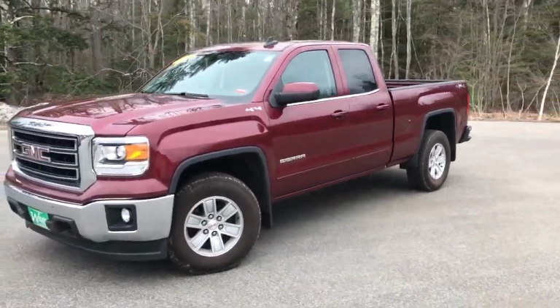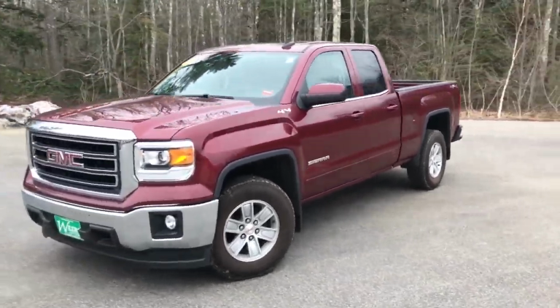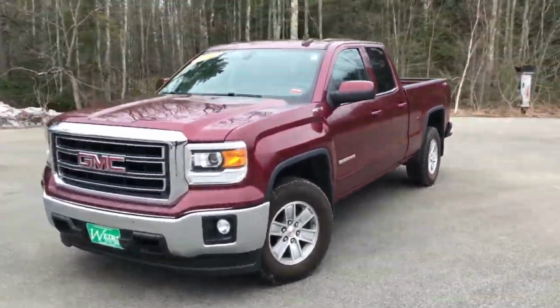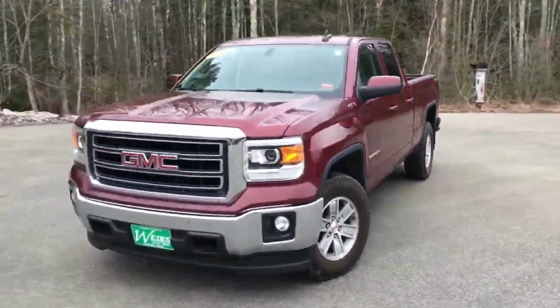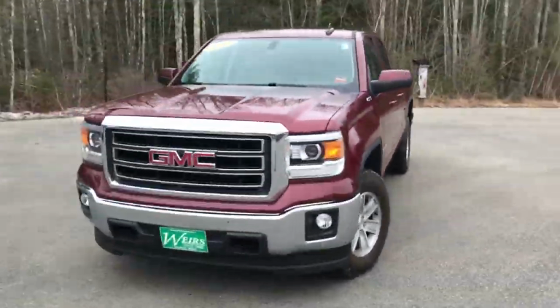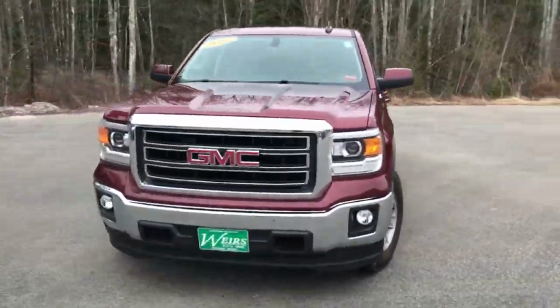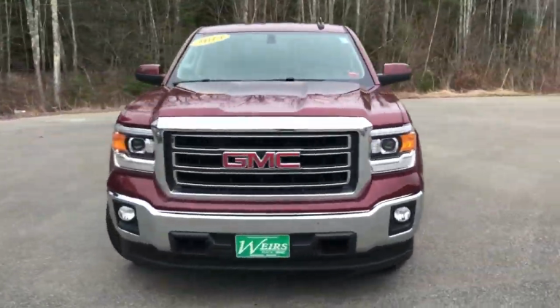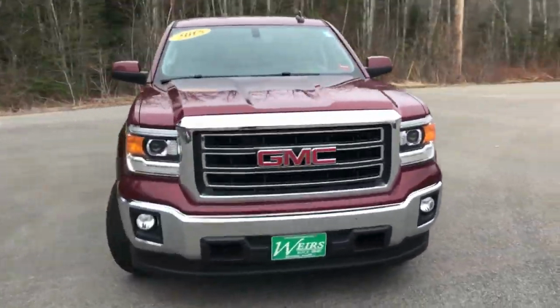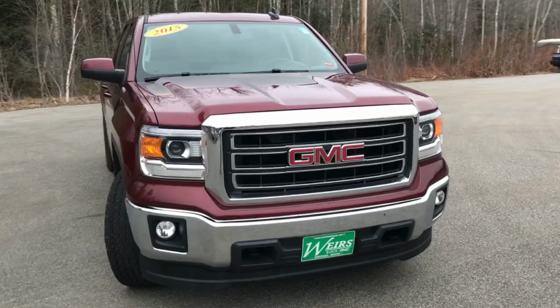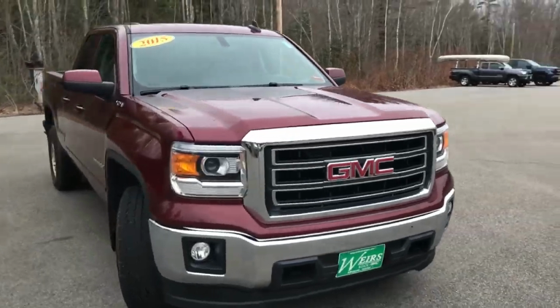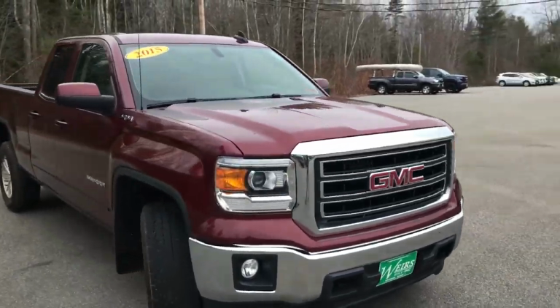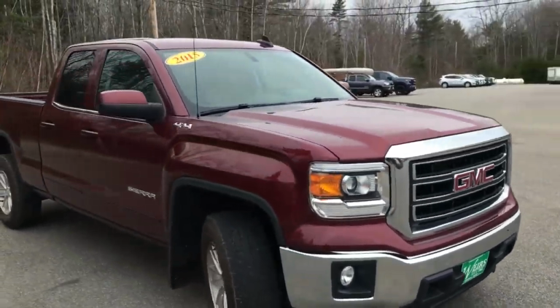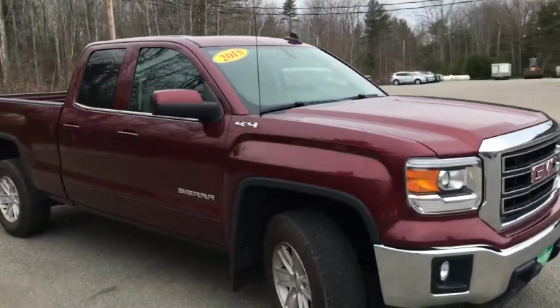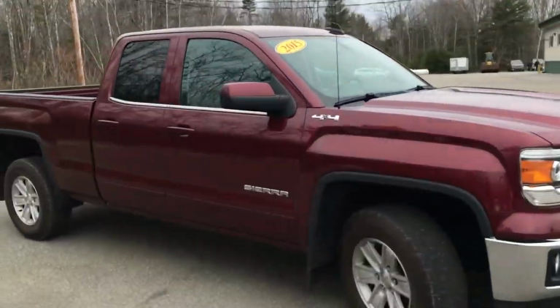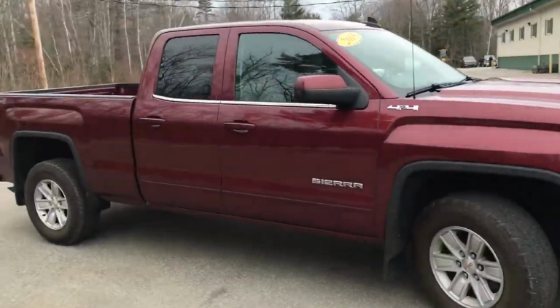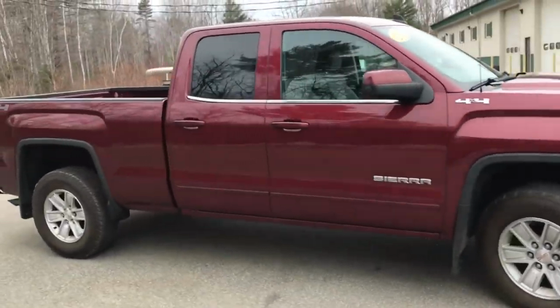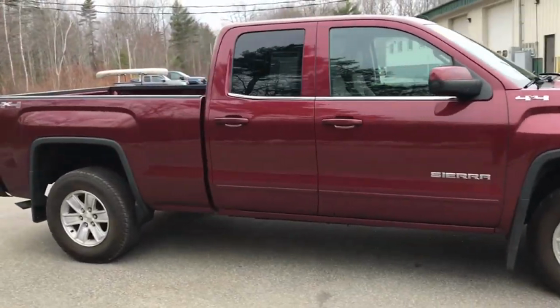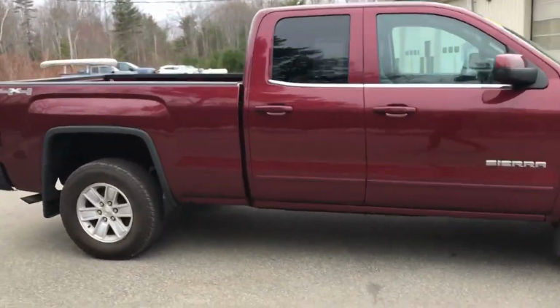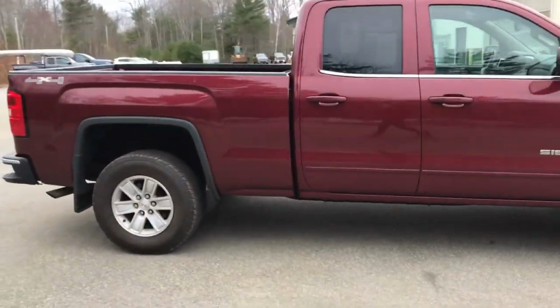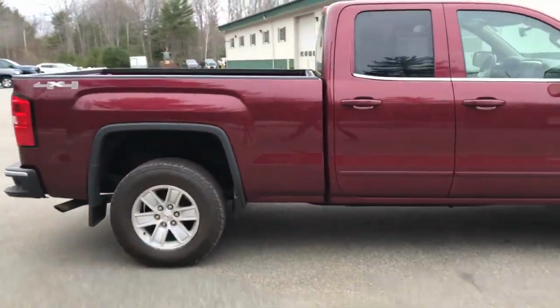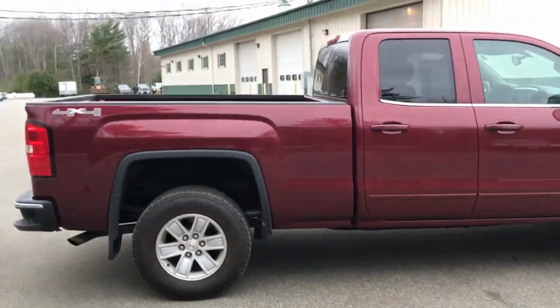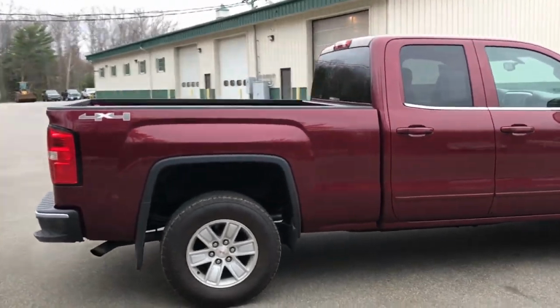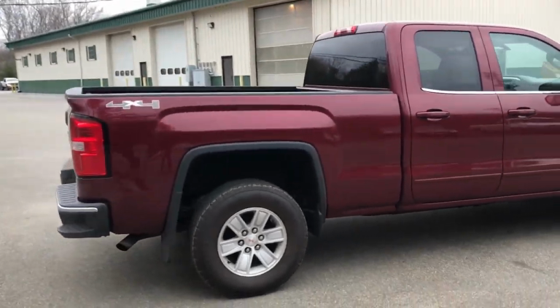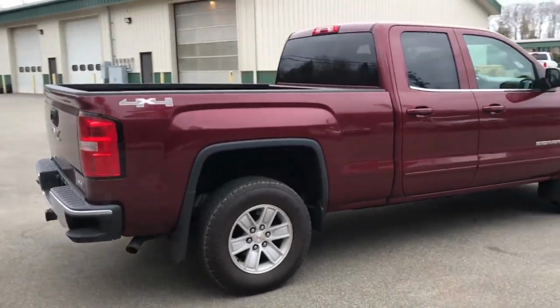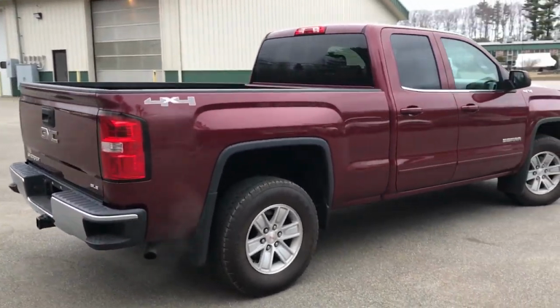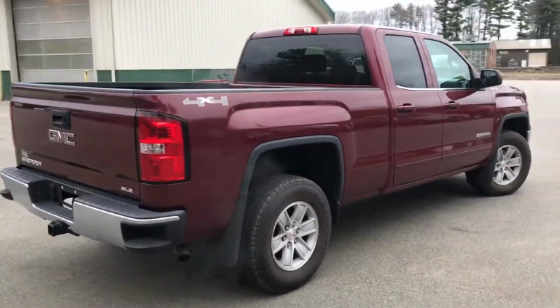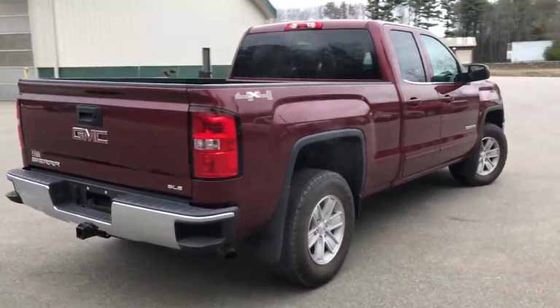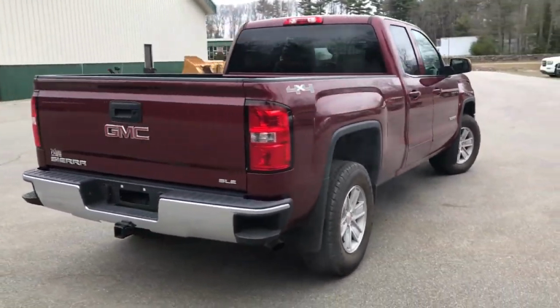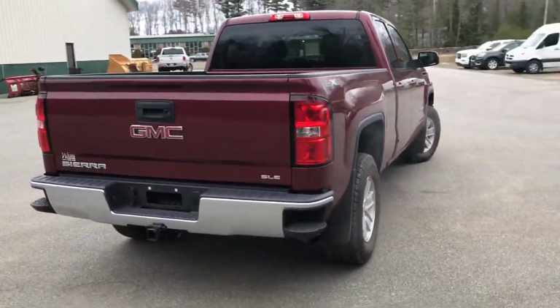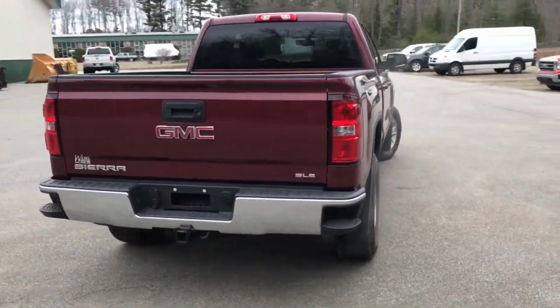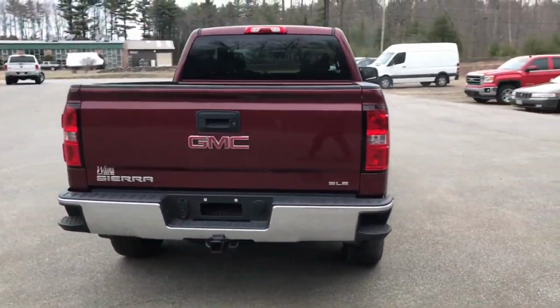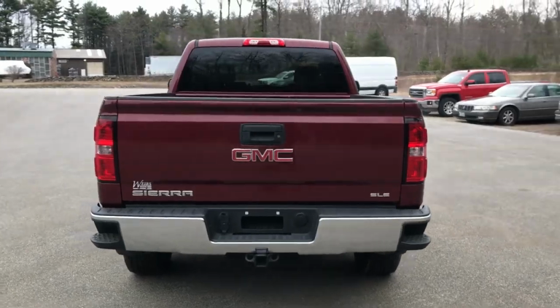Good morning. Over here at Weir's View at GMC Route 1 in Arundel, Maine. Just wanted to do a quick walk around video of this 2015 GMC Sierra 1500 double cab four-wheel drive SLE we have here on the lot.